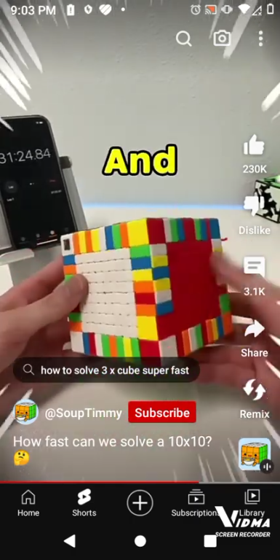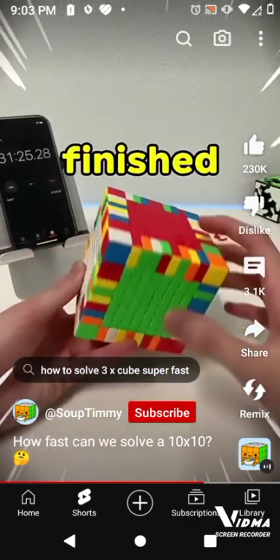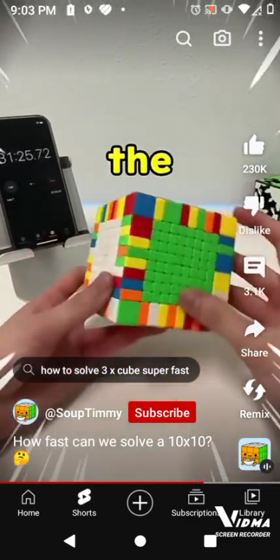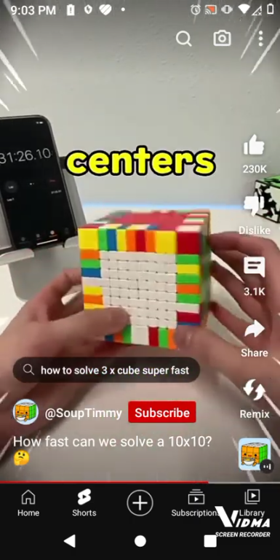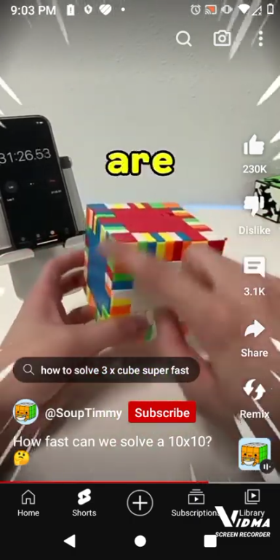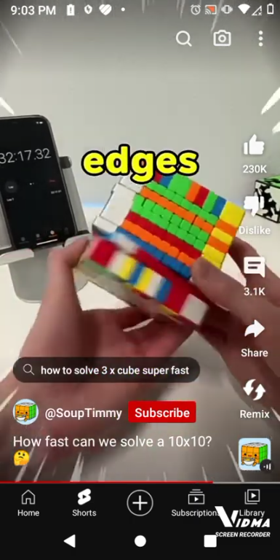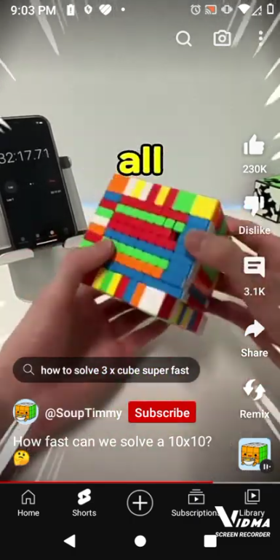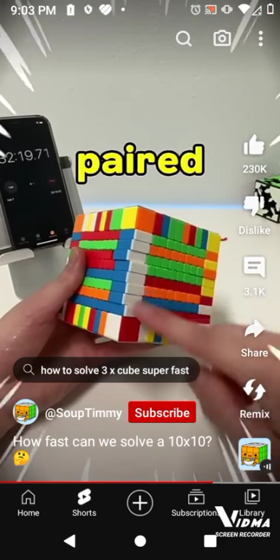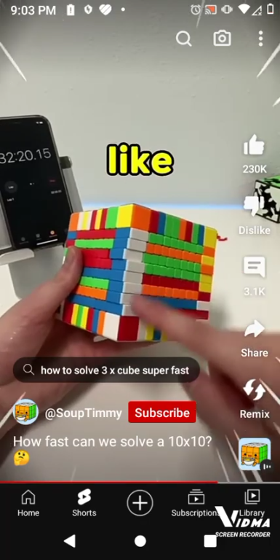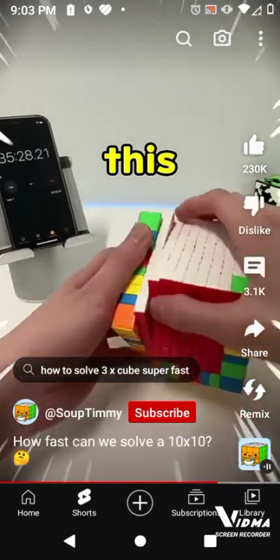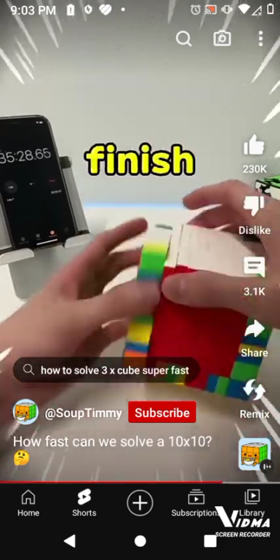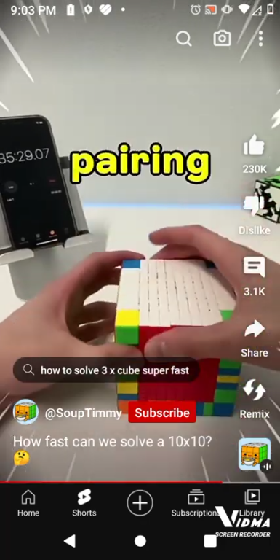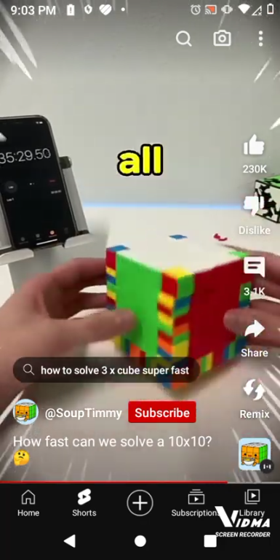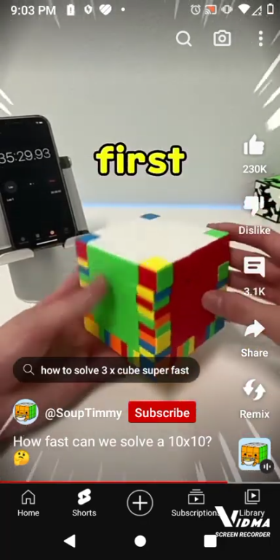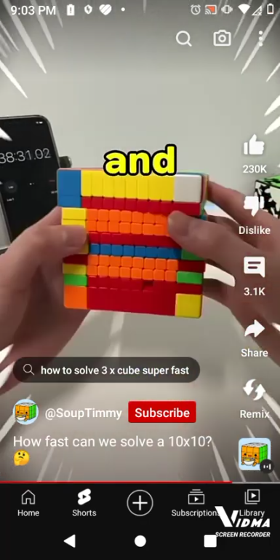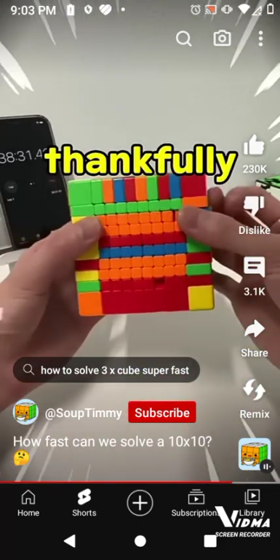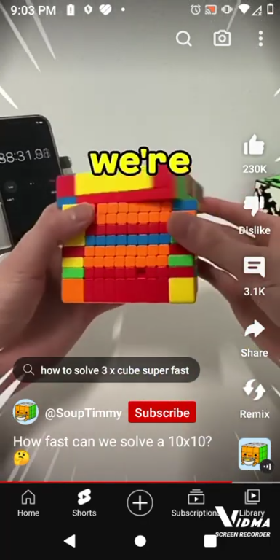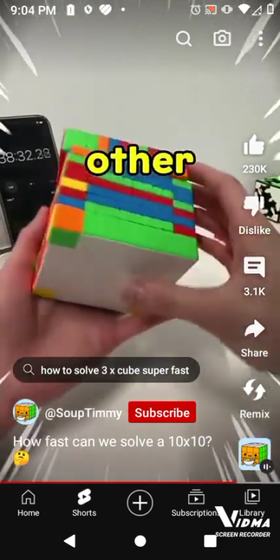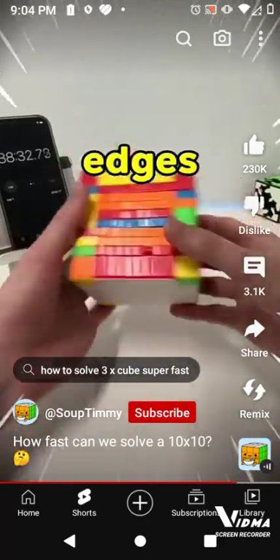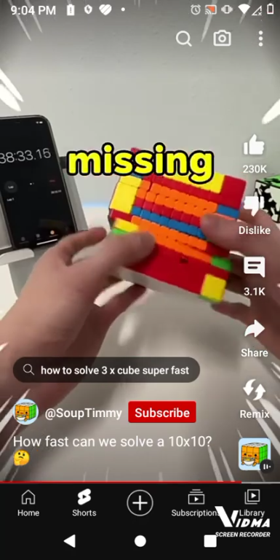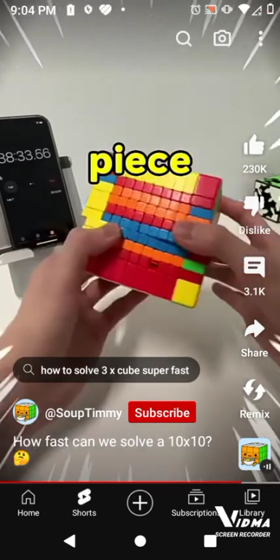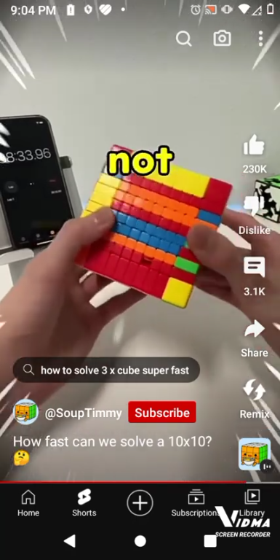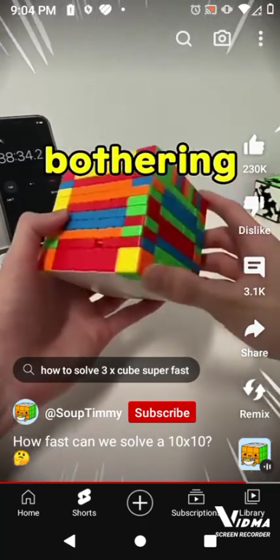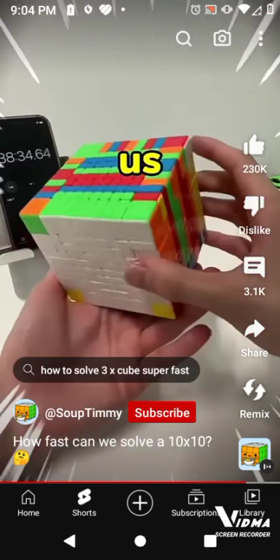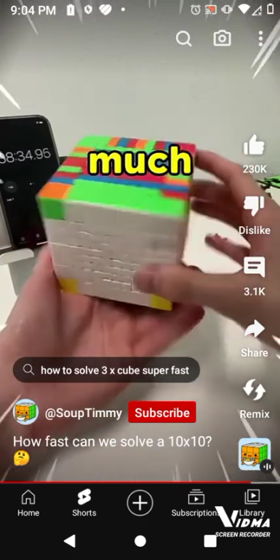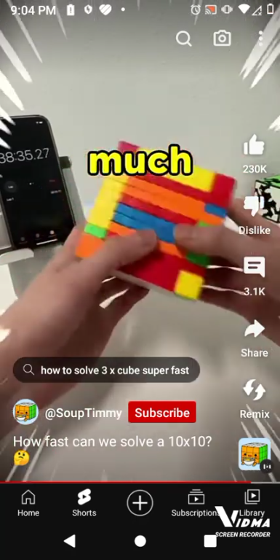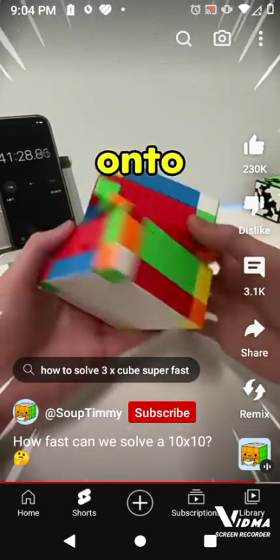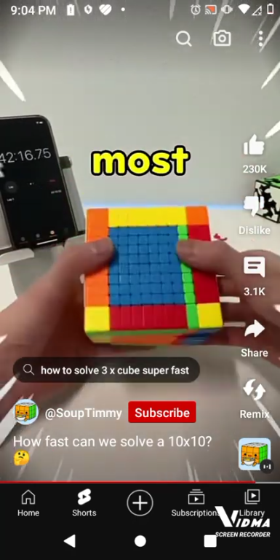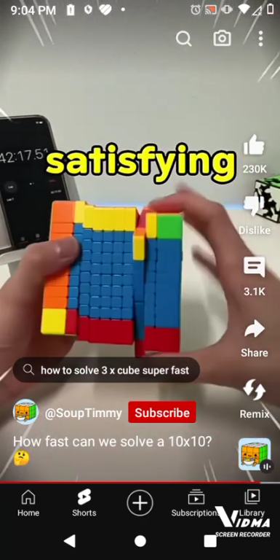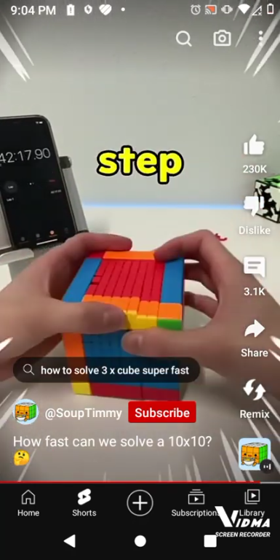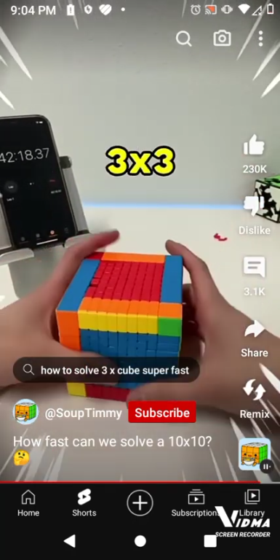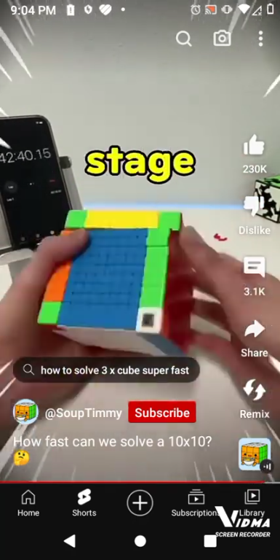And we finished all the centers, now we are making the edges all paired up. We finished pairing up all the whites first, and thankfully when we were doing other edges, the missing piece was not bothering us too much. Now onto the last and most satisfying step, the 3x3 stage.